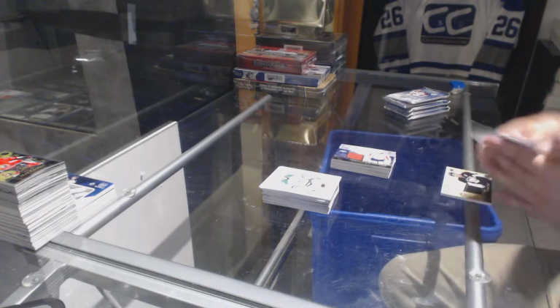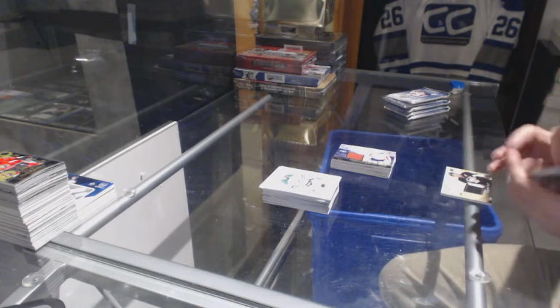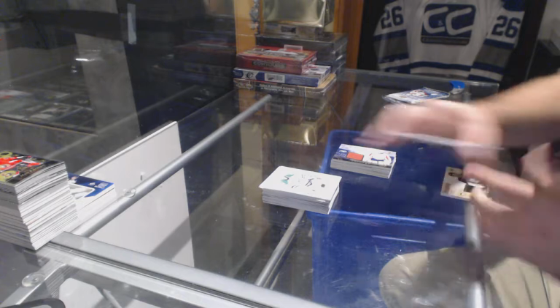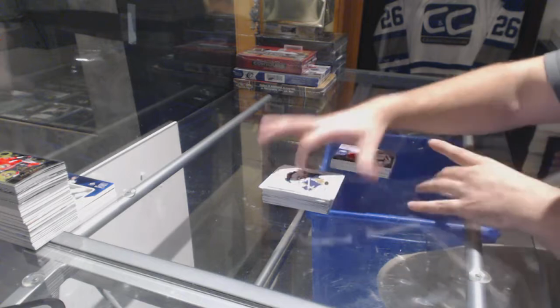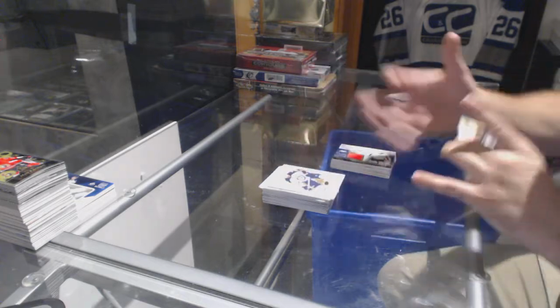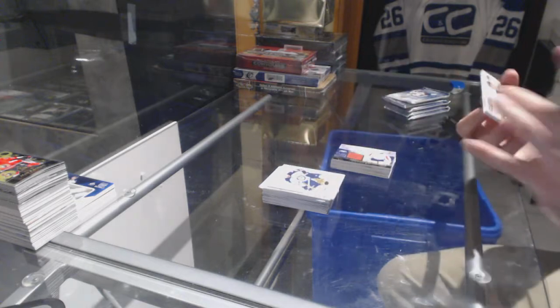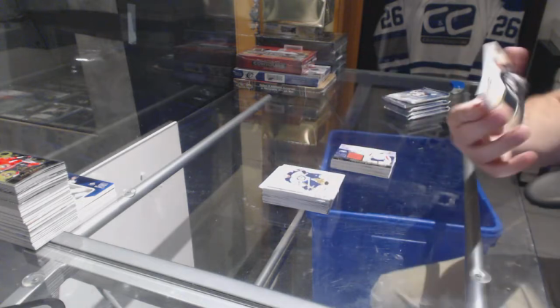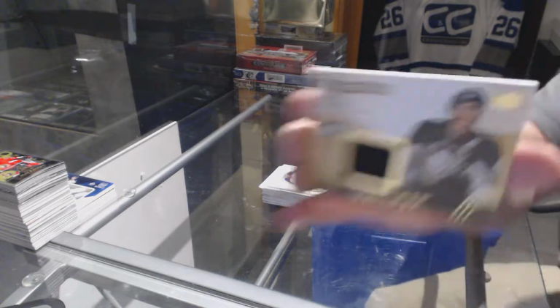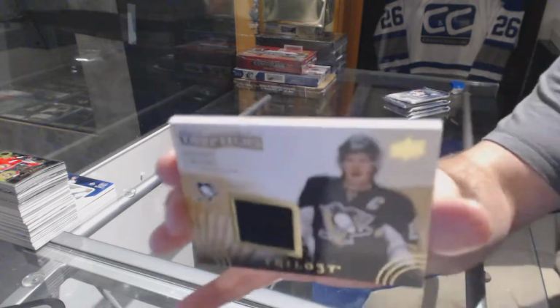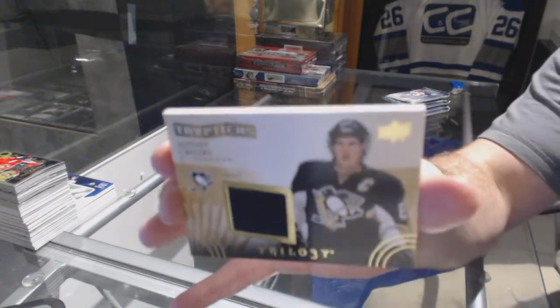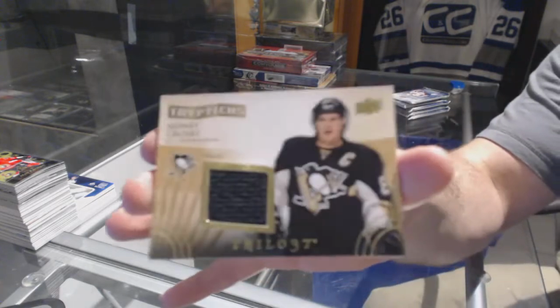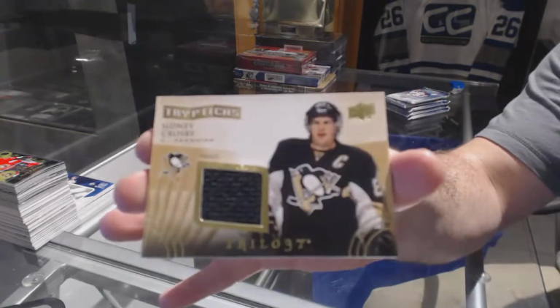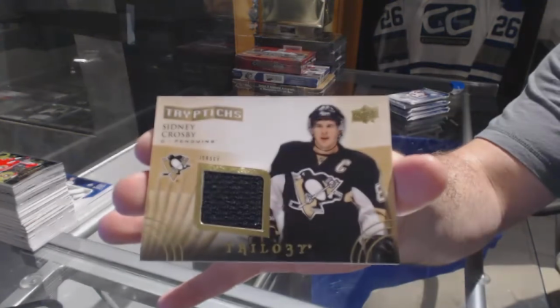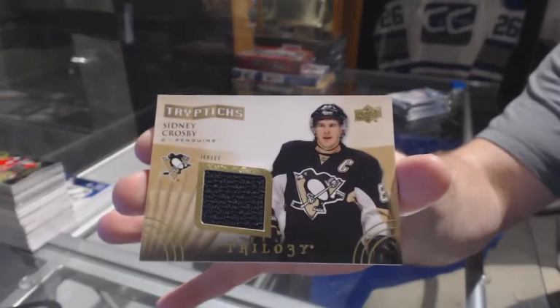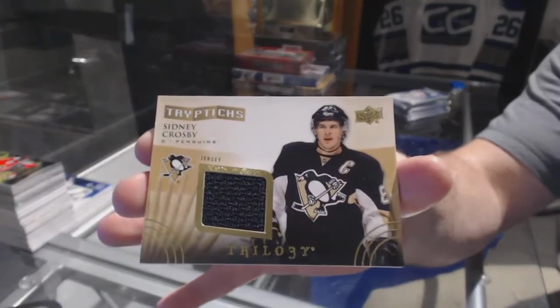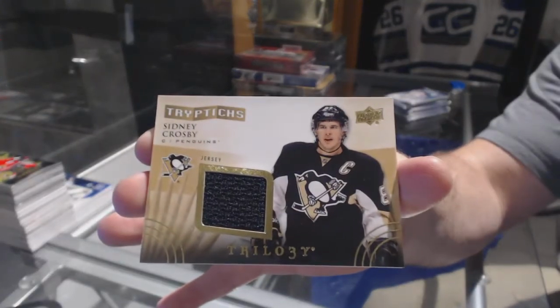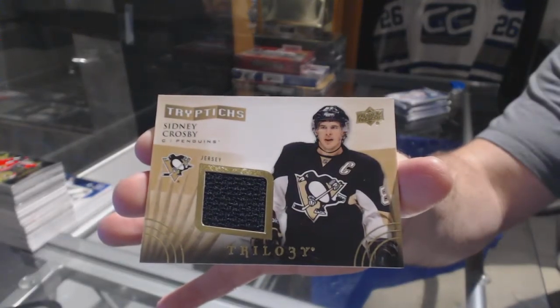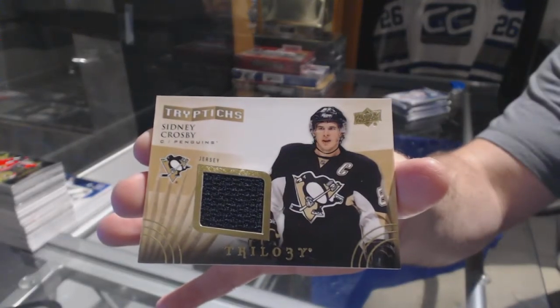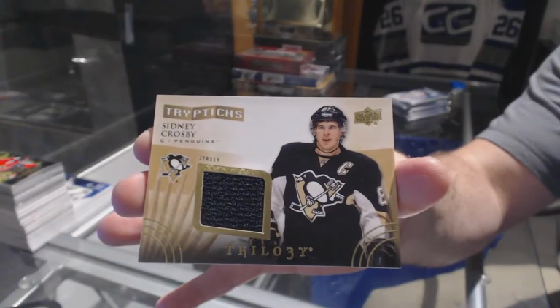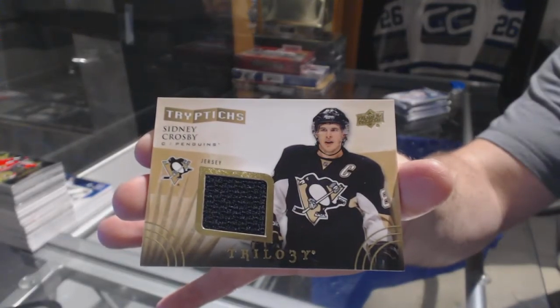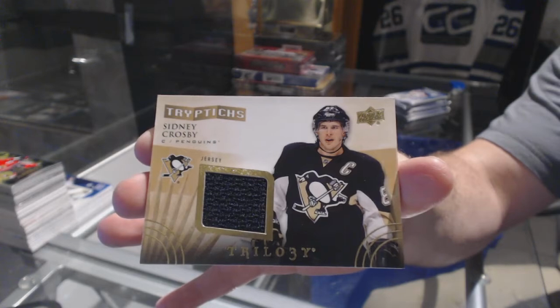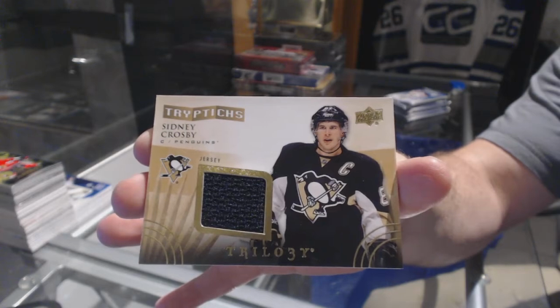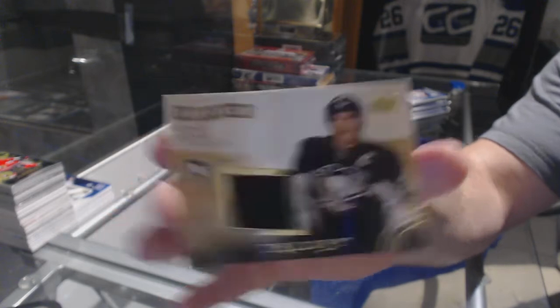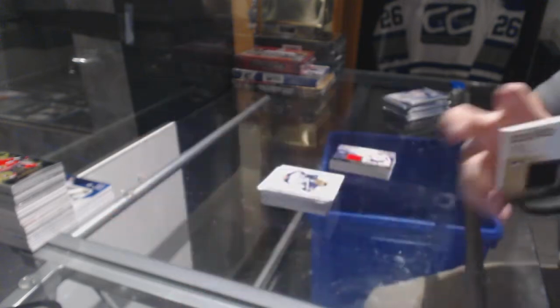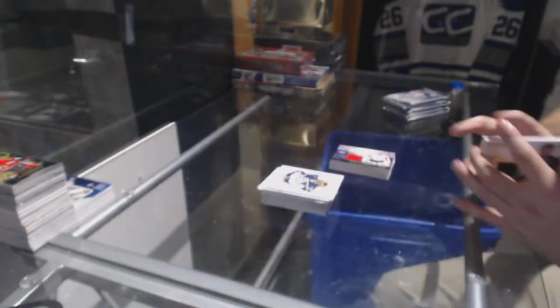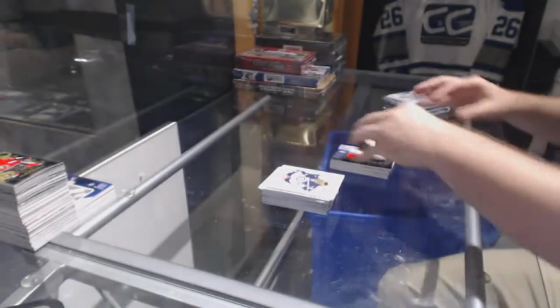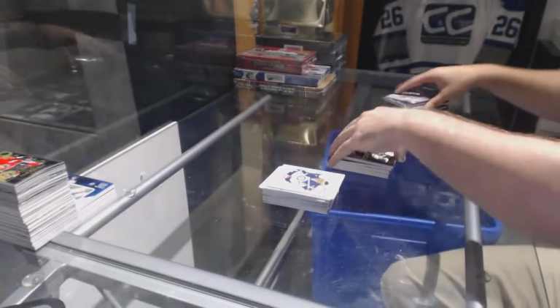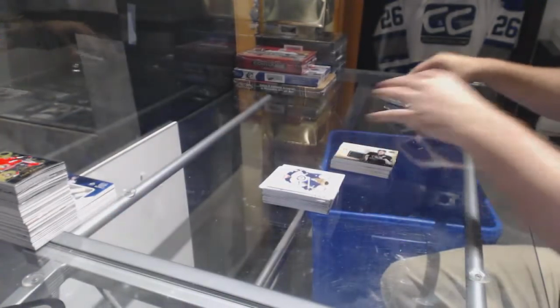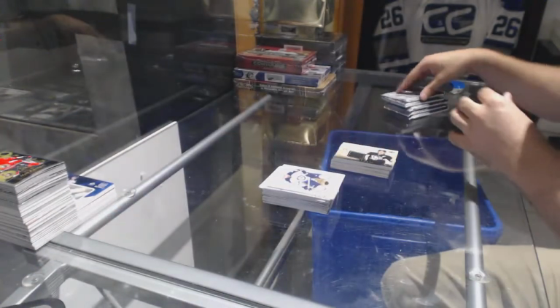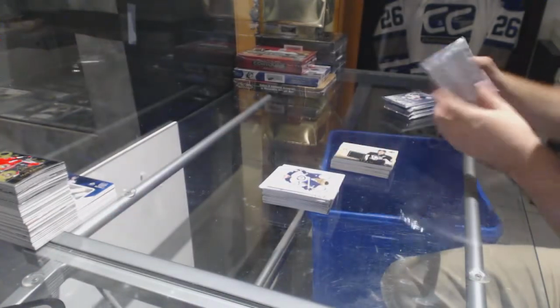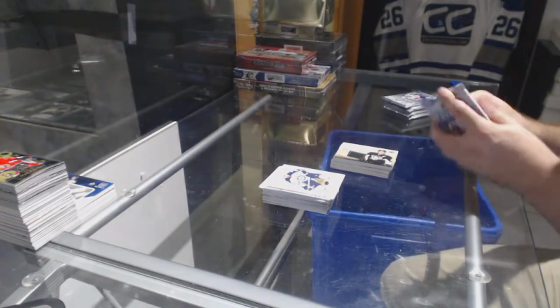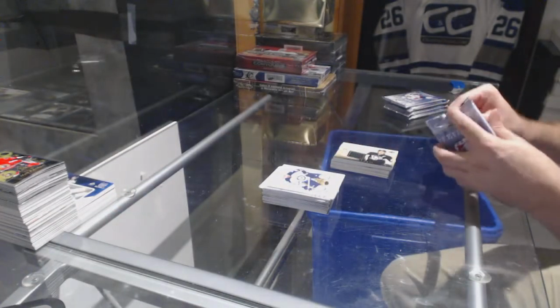Triptychs jersey for the Penguins, numbered to 400 — Sidney Crosby.